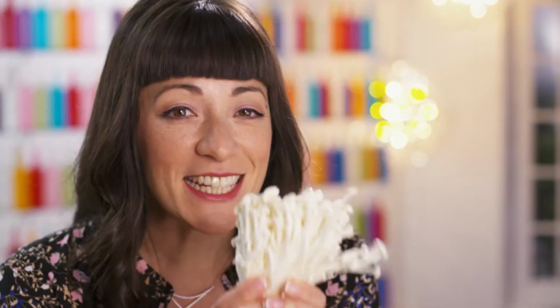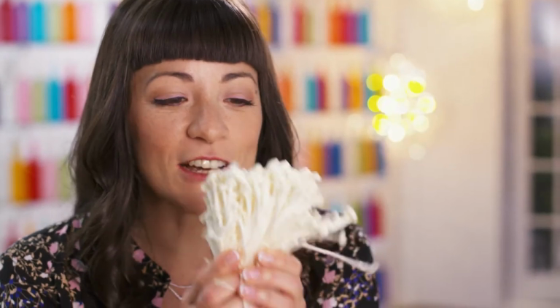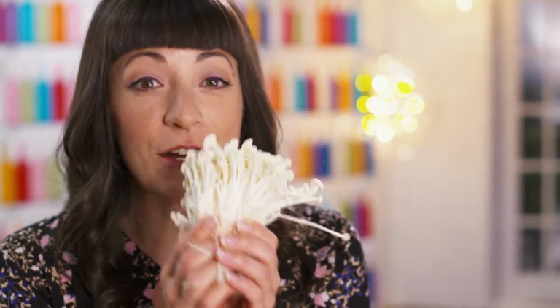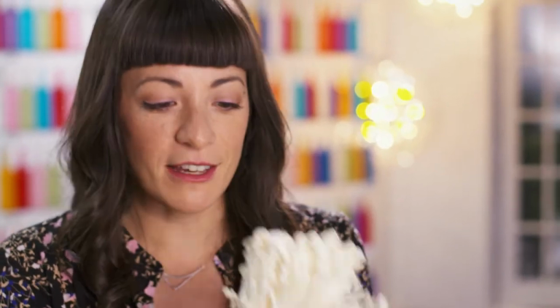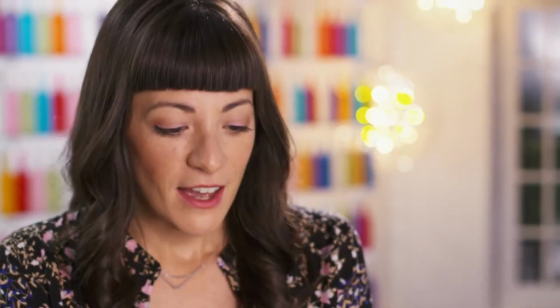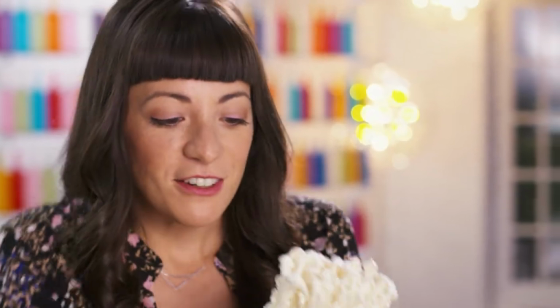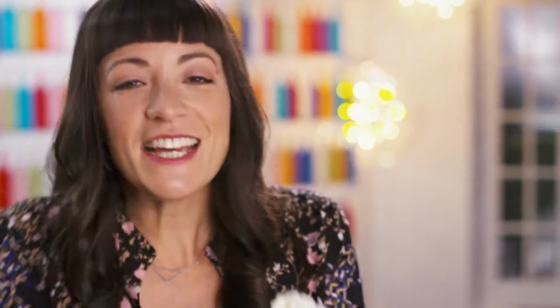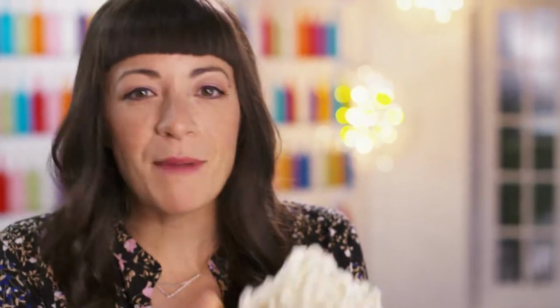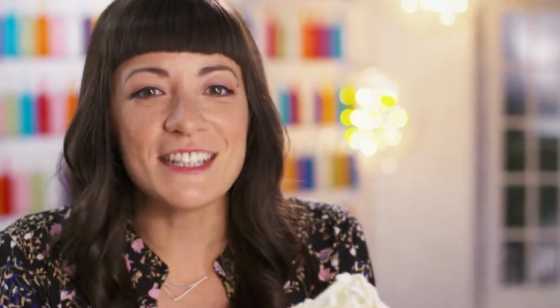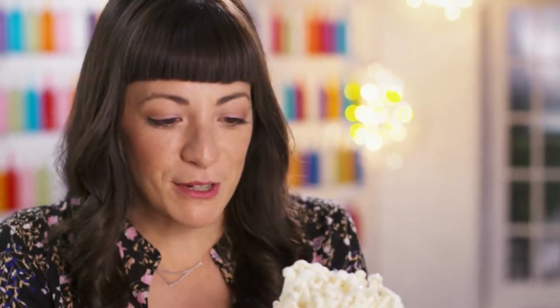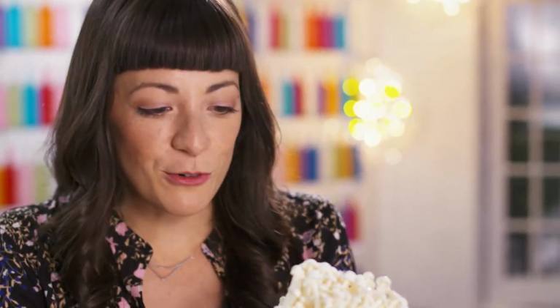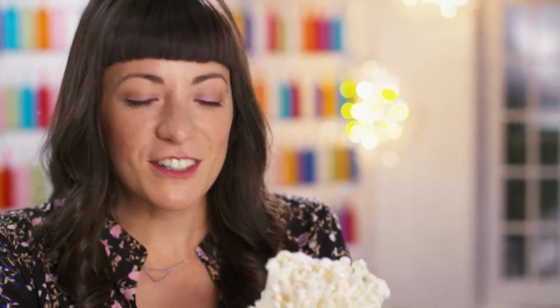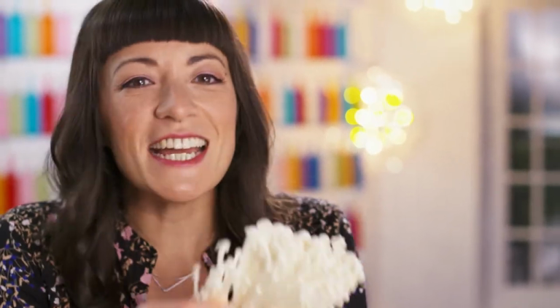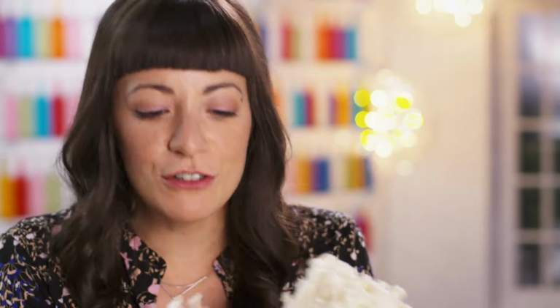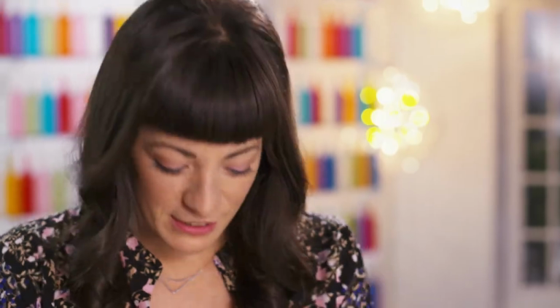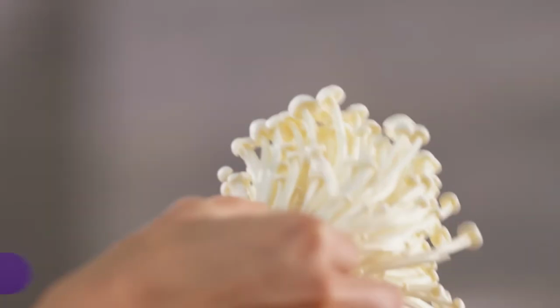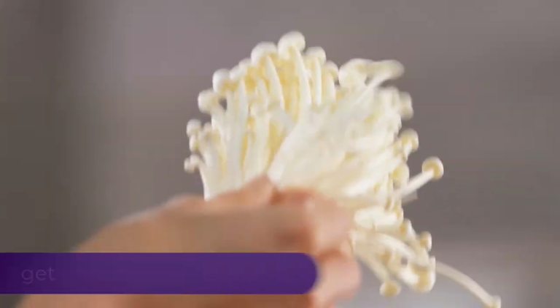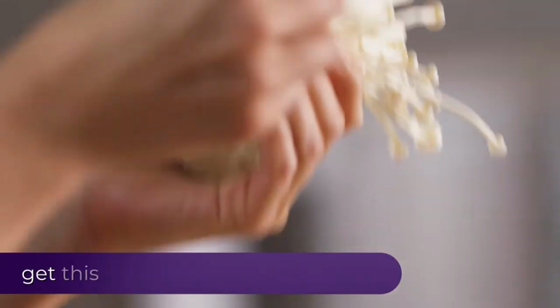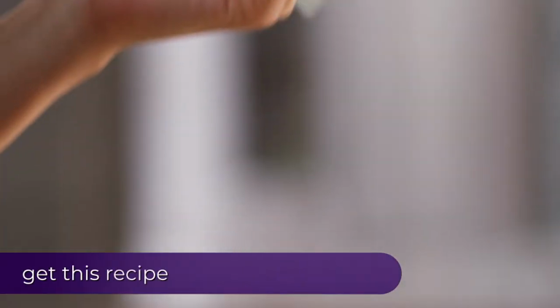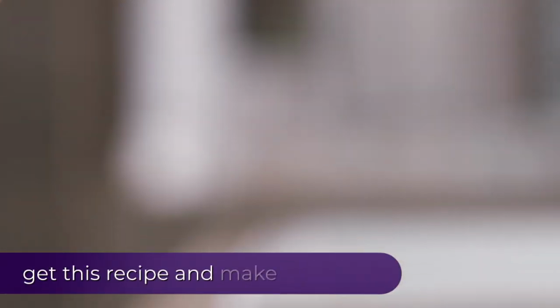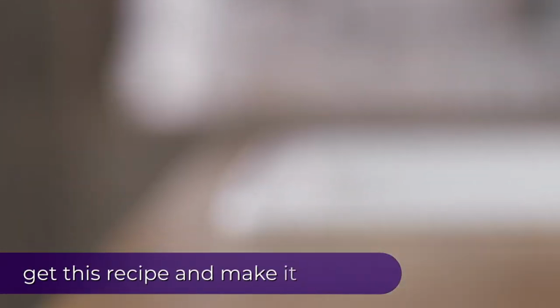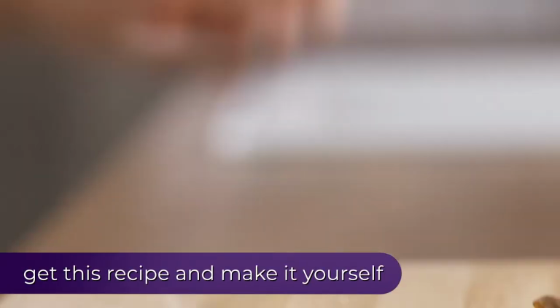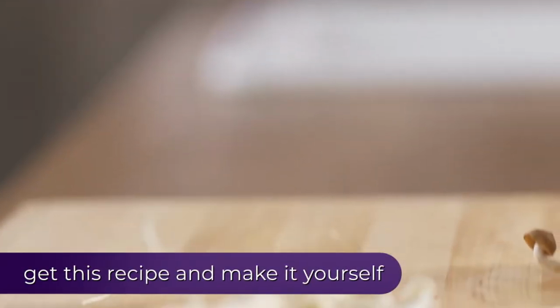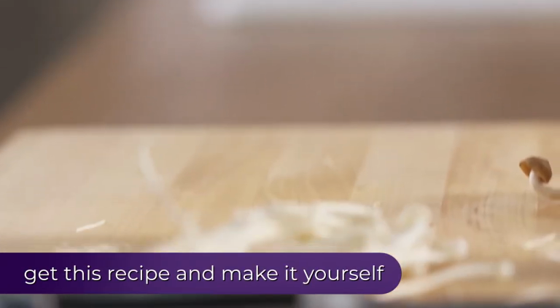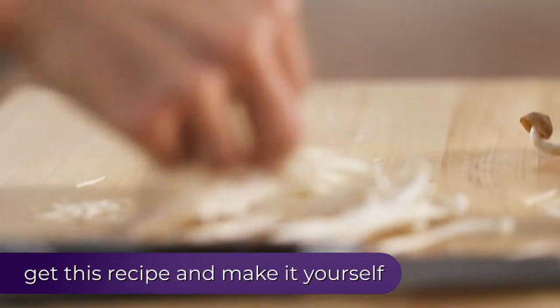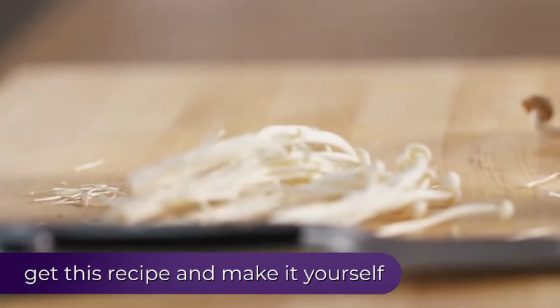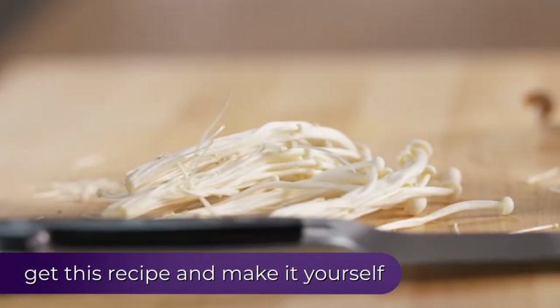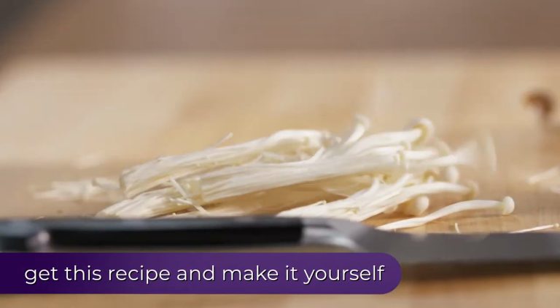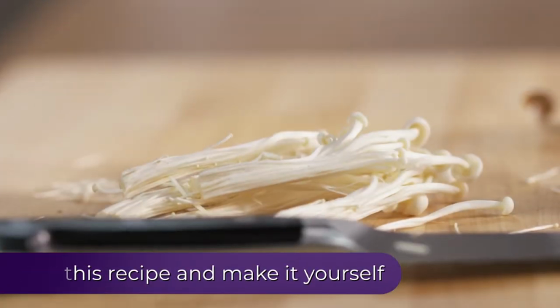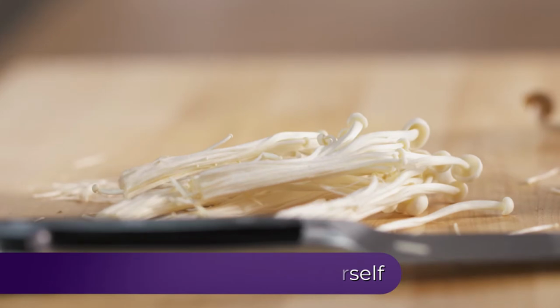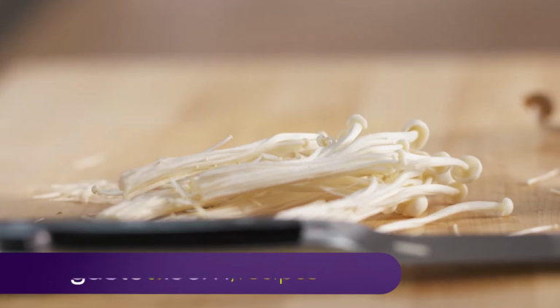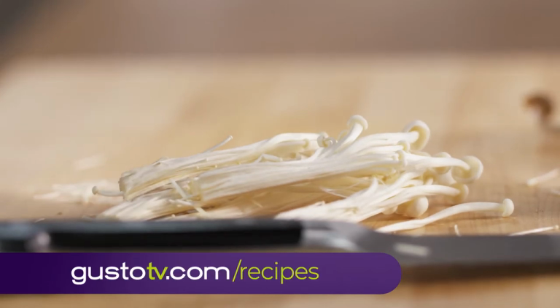These are enoki. They're like the pasta of the mushroom world — like noodles. You just need to cut off the ends and break them up into little bundles, and they'll be awesome in this pasta.